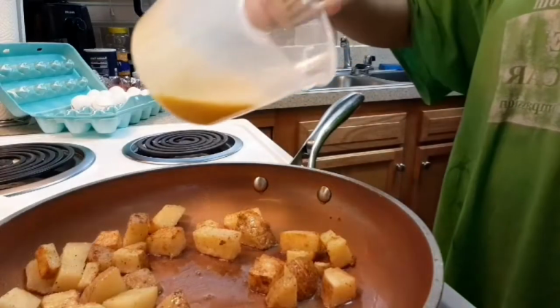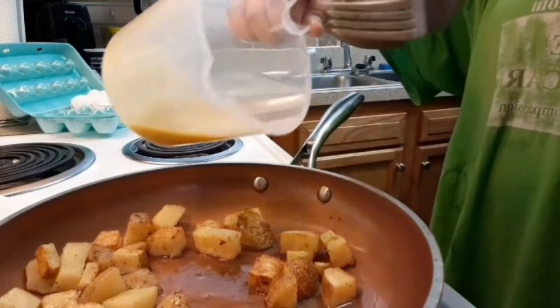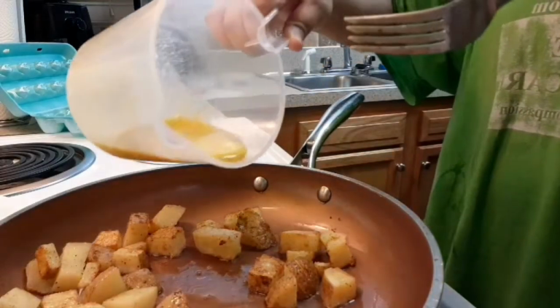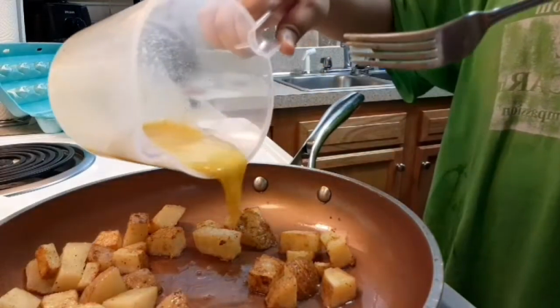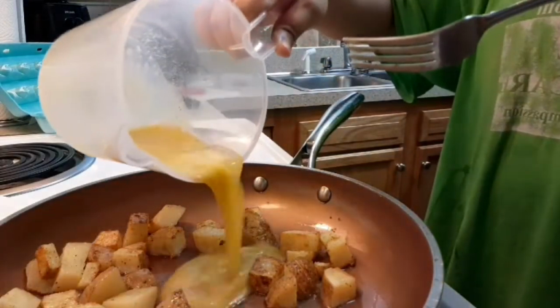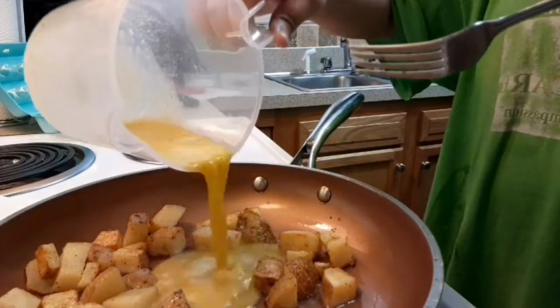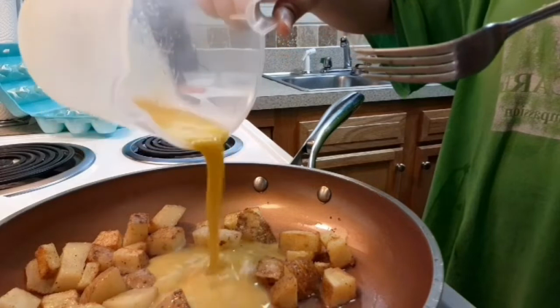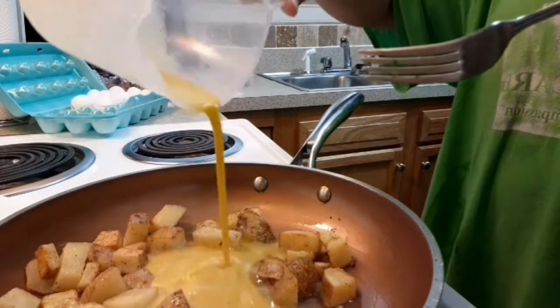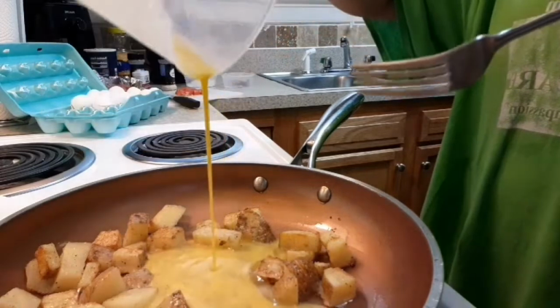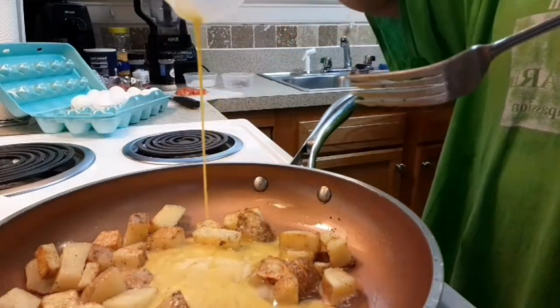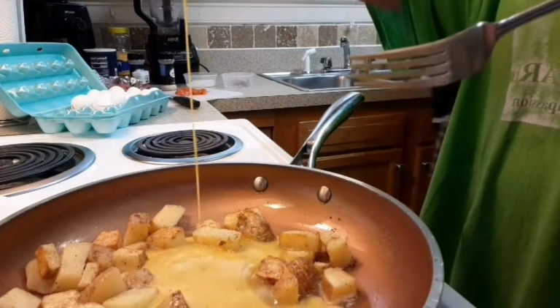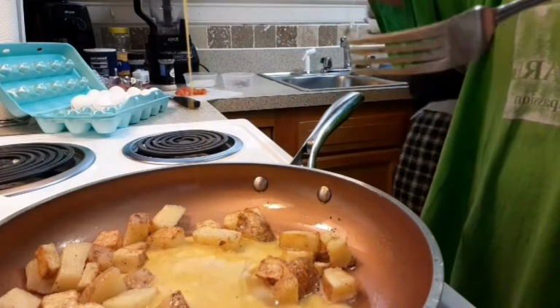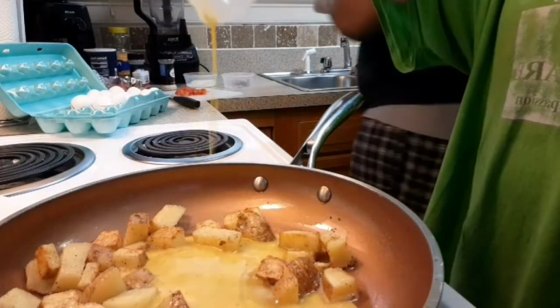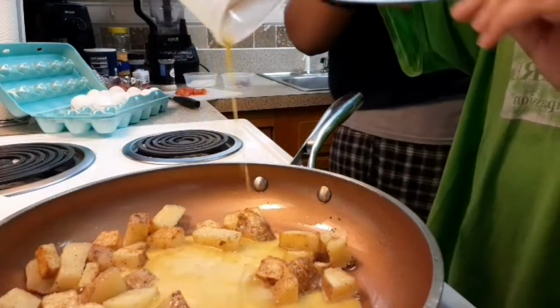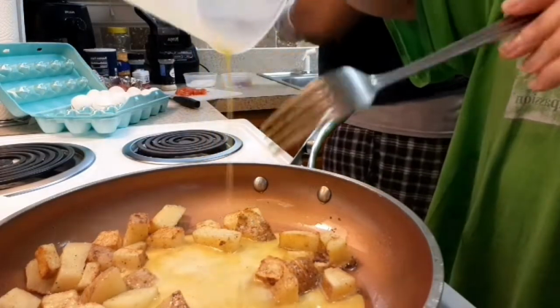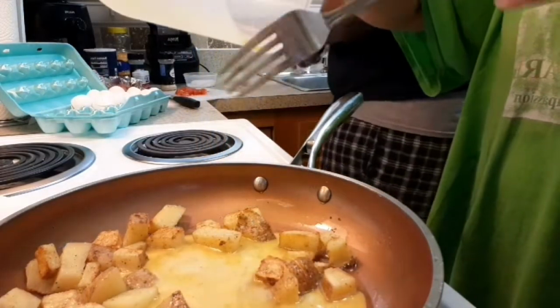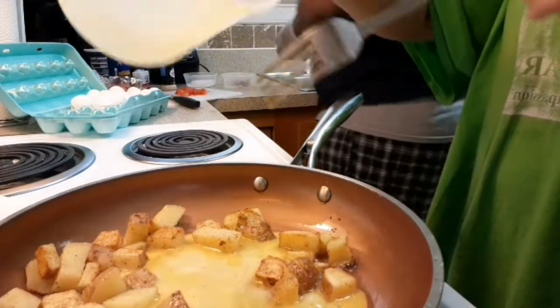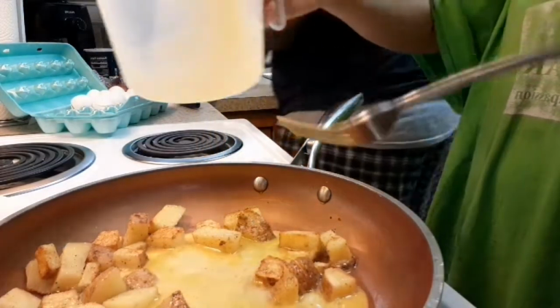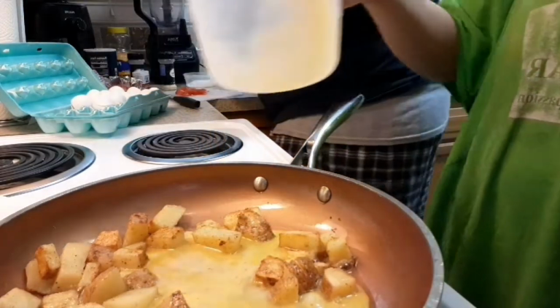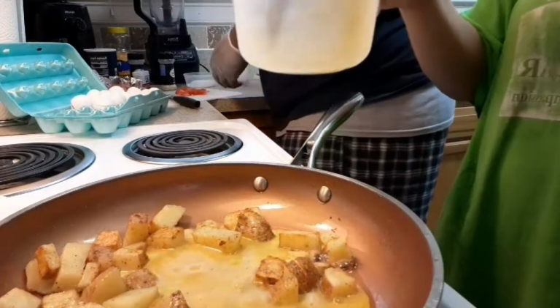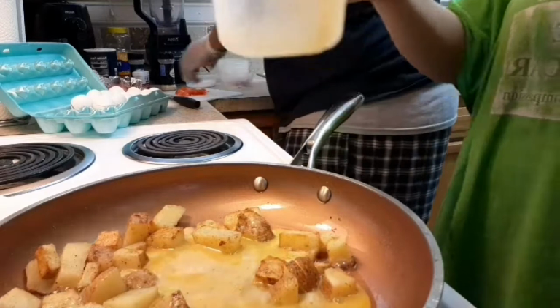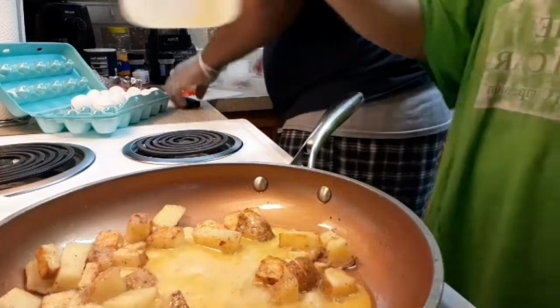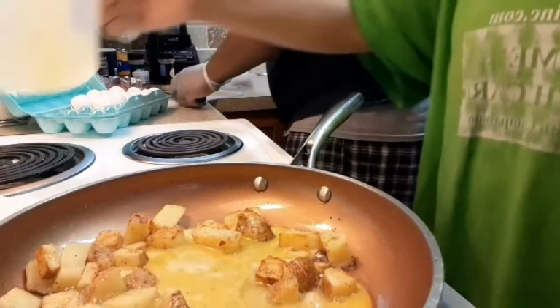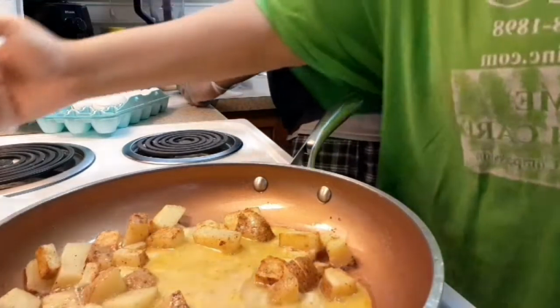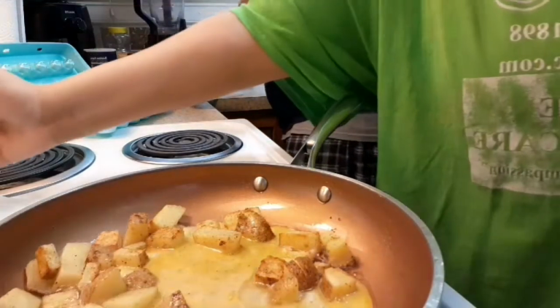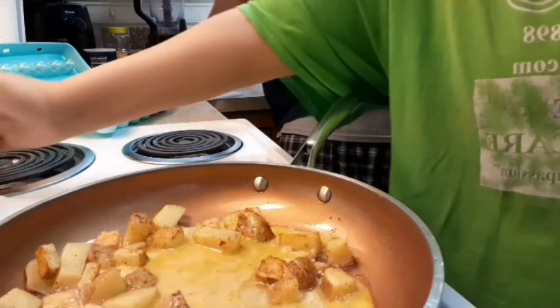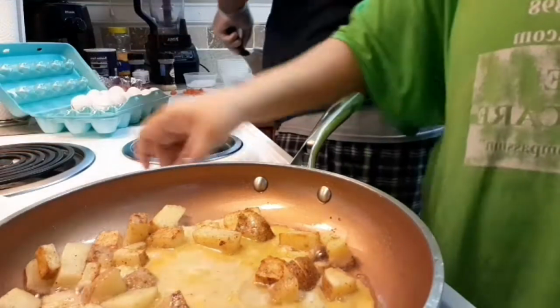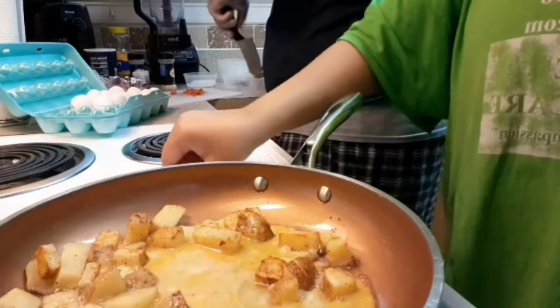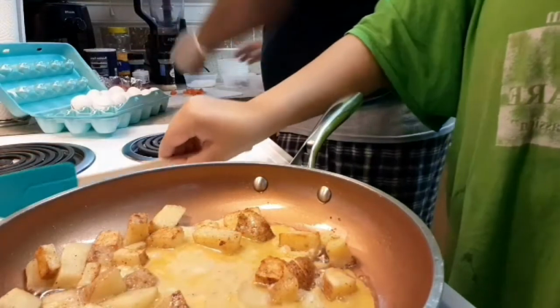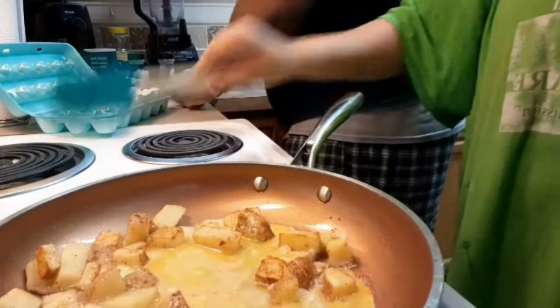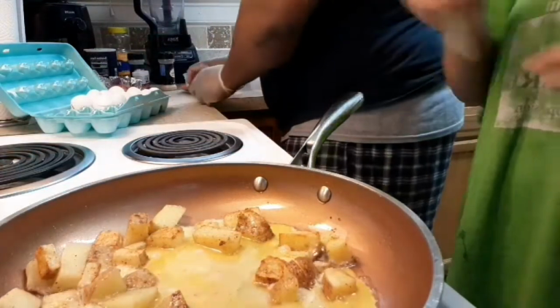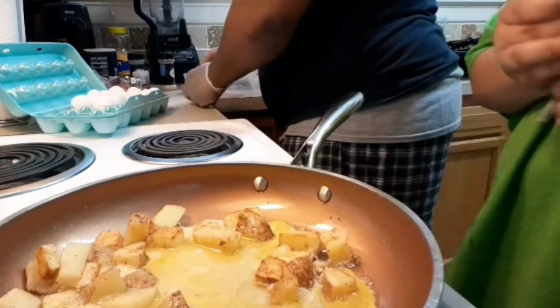I started adding the eggs in with the potatoes so that the eggs could cook together with the potatoes, just like she did in the video.